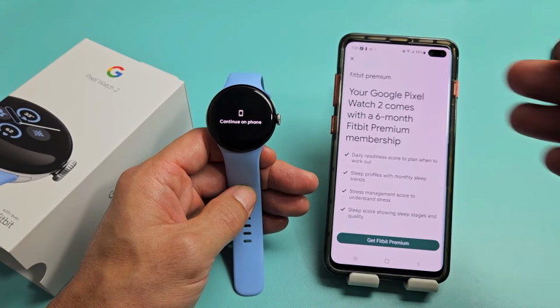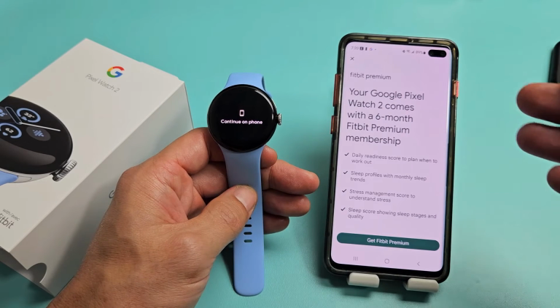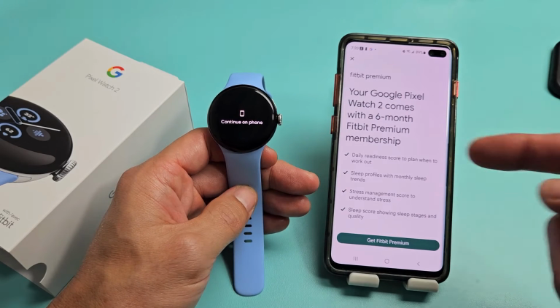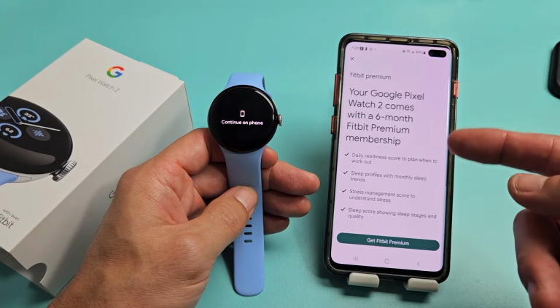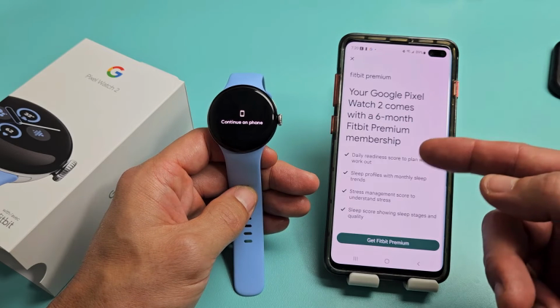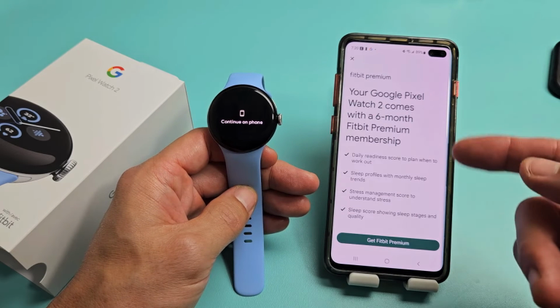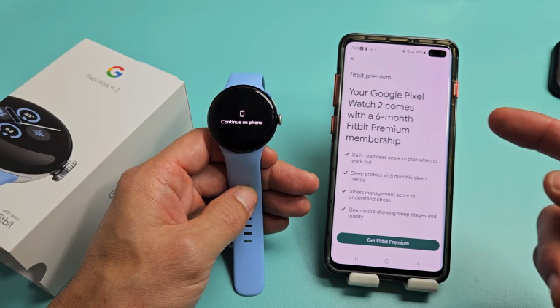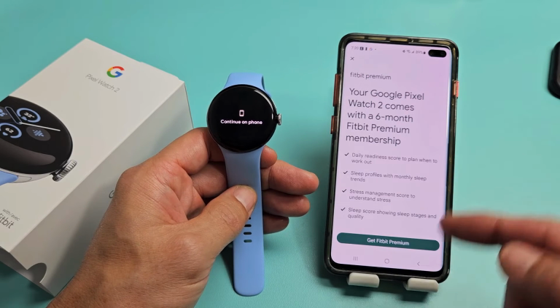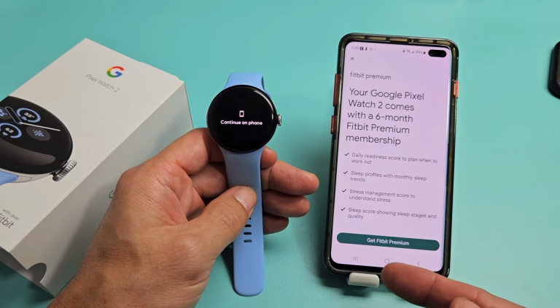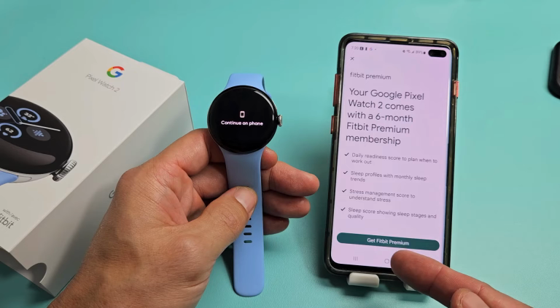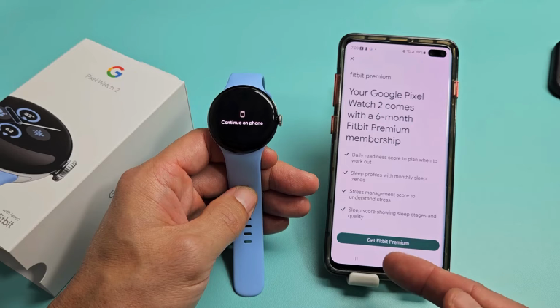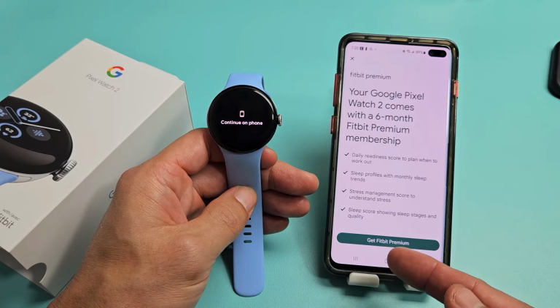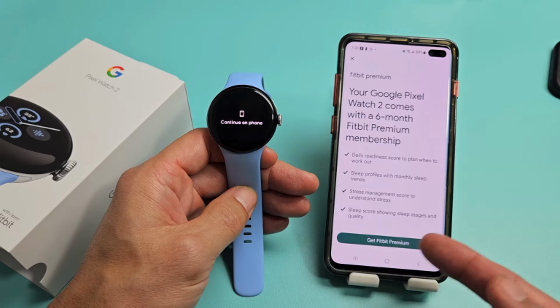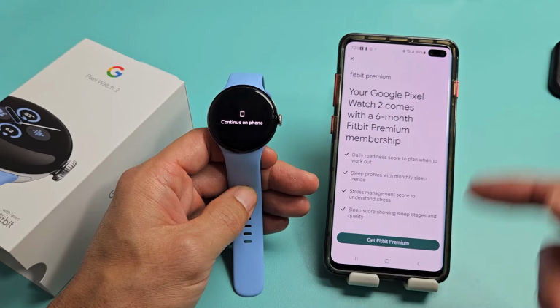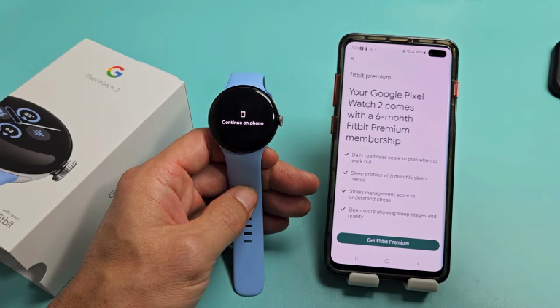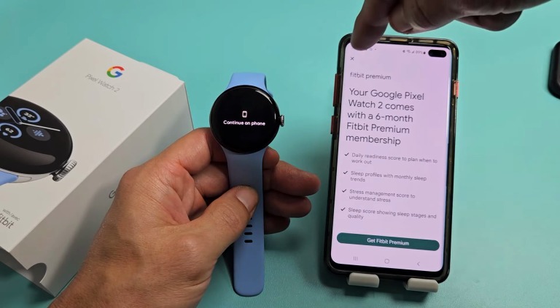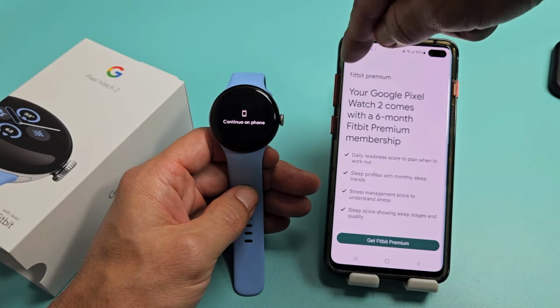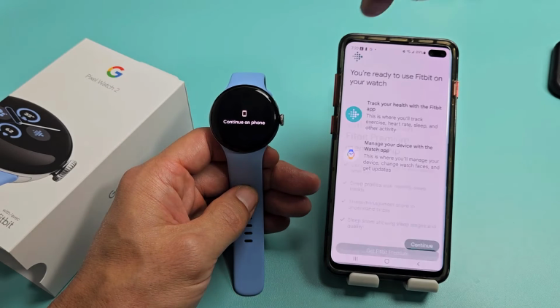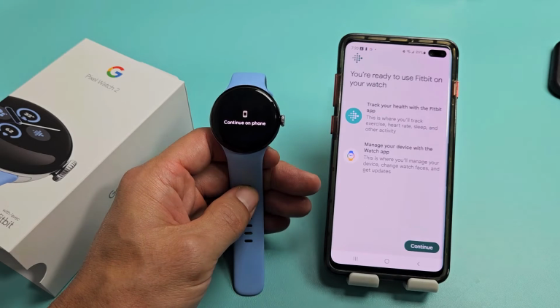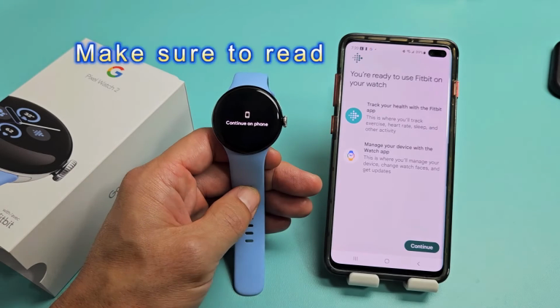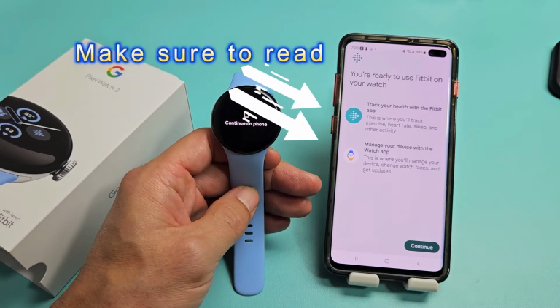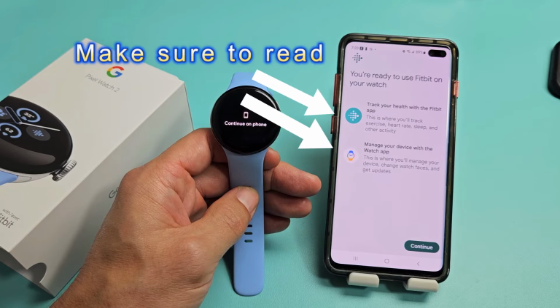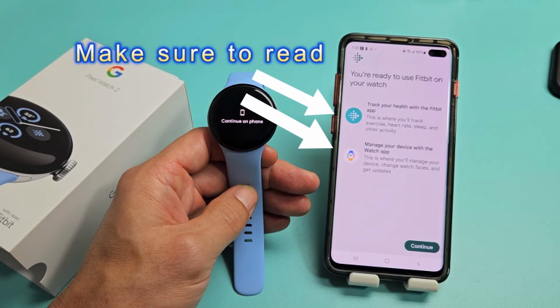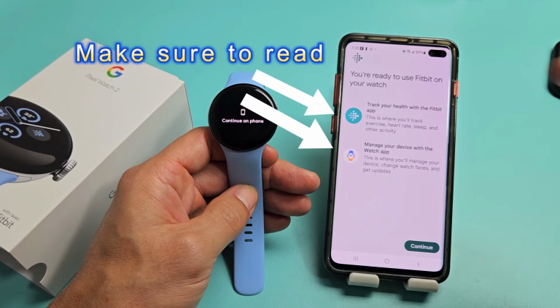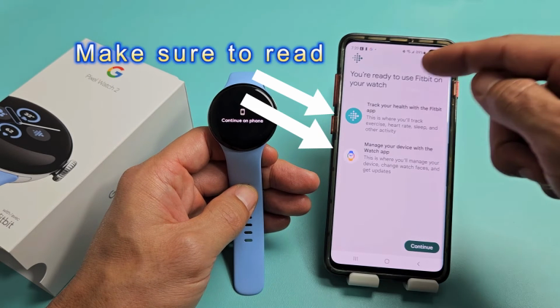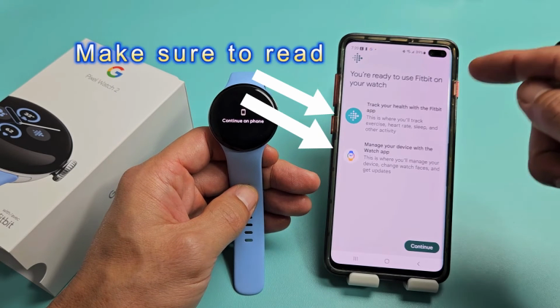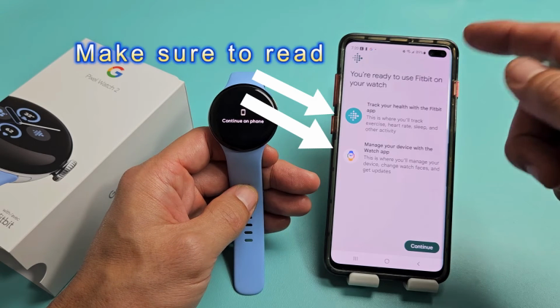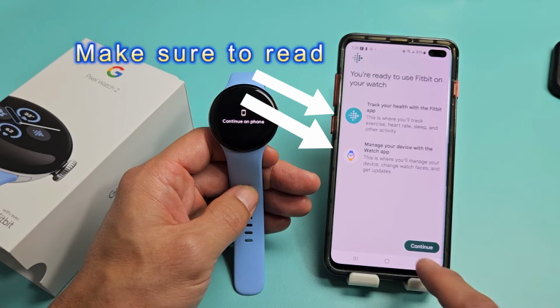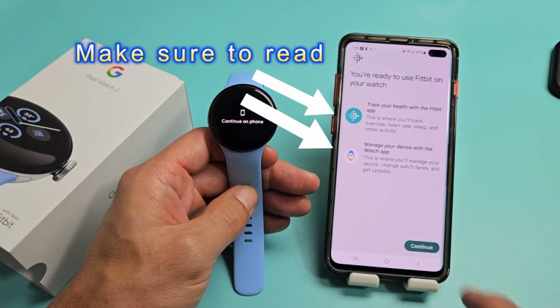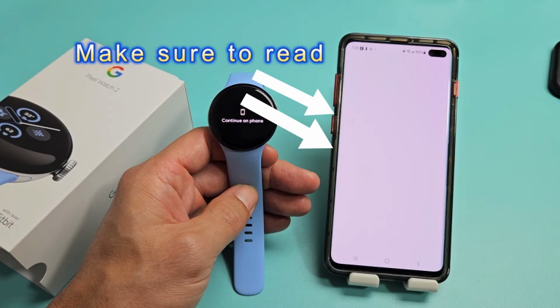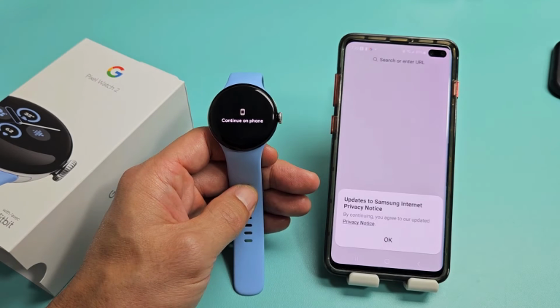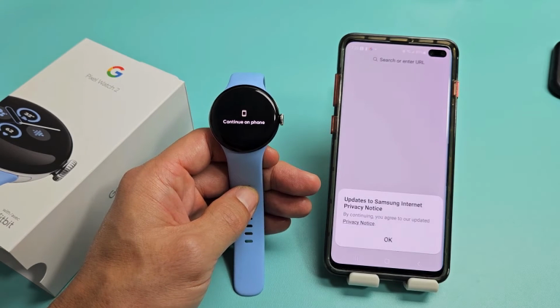Fitbit Premium — they're offering a six-month premium membership. If you want it, click Get Premium. I'm not interested, so I'll tap the X. You're ready to use Fitbit on your watch — I'll tap Continue.